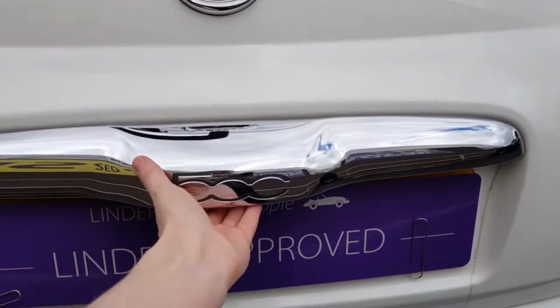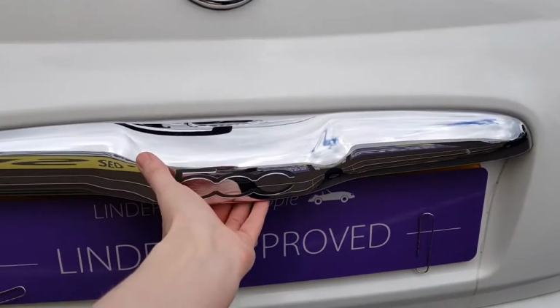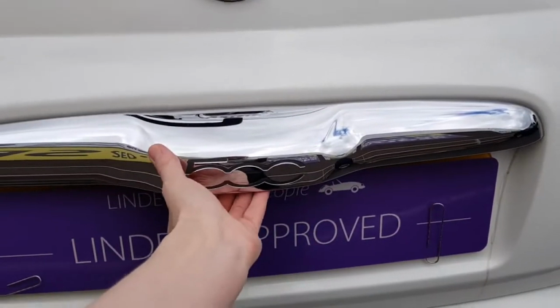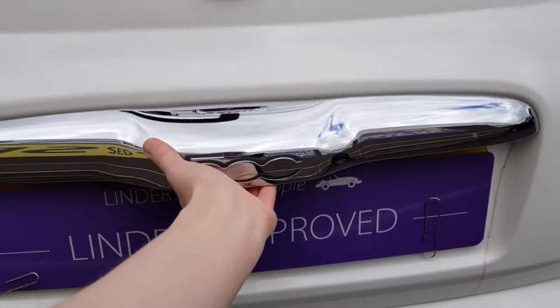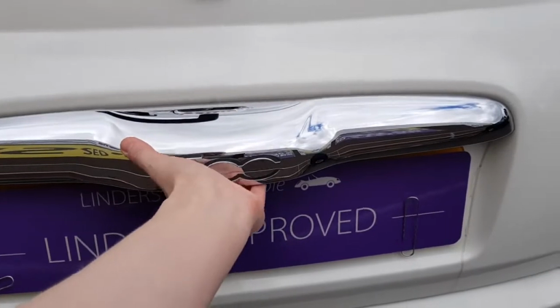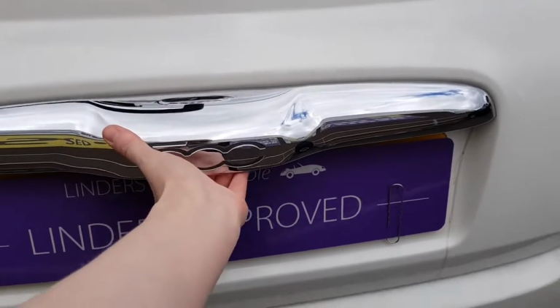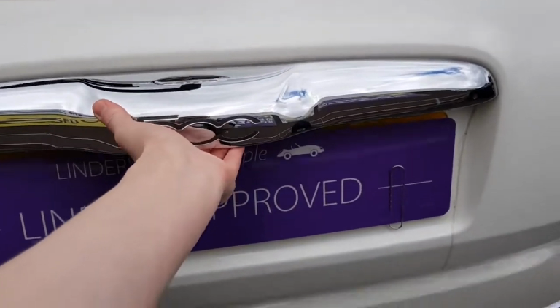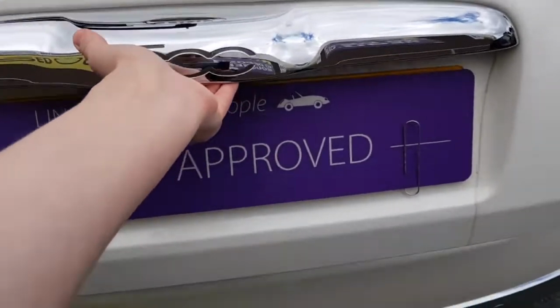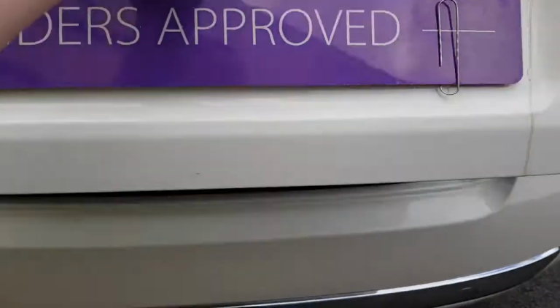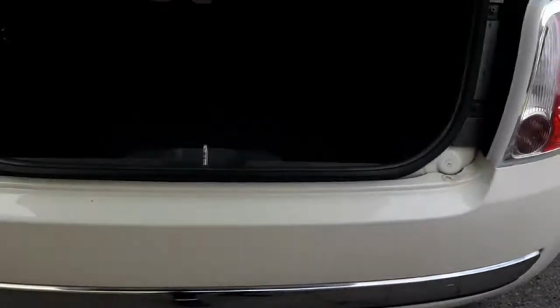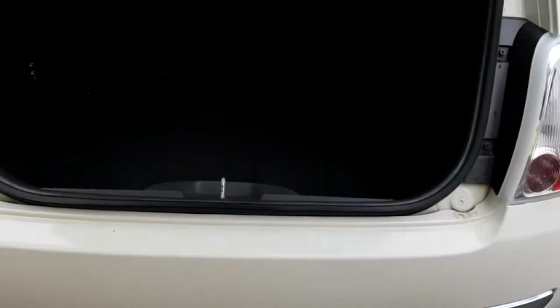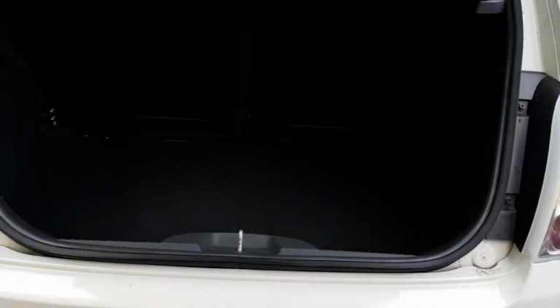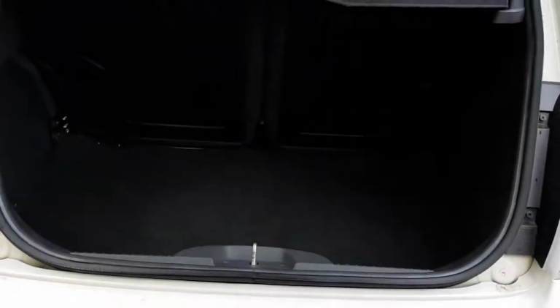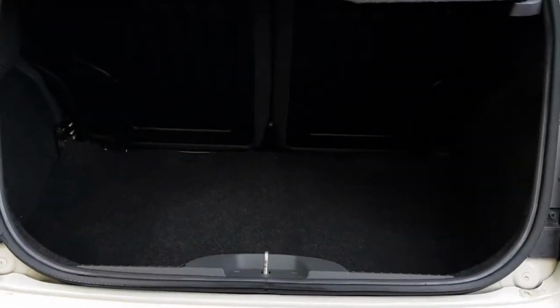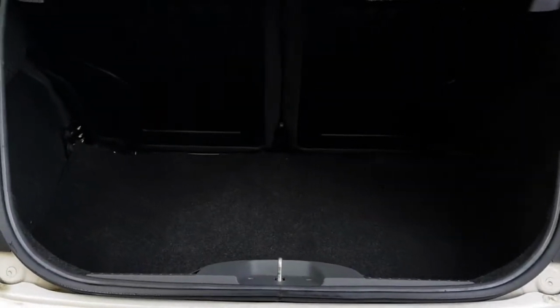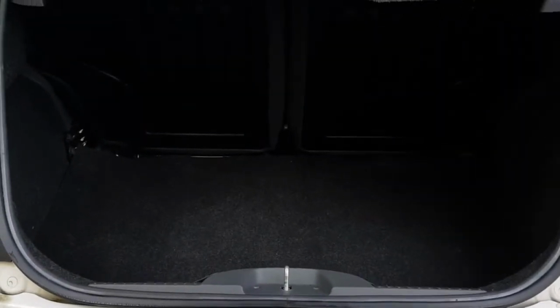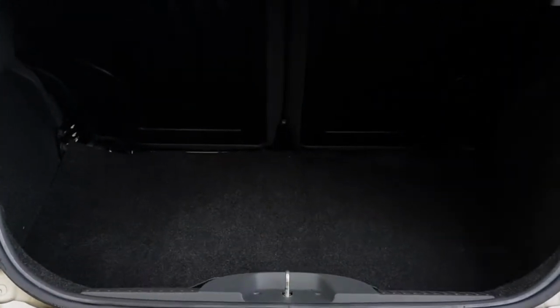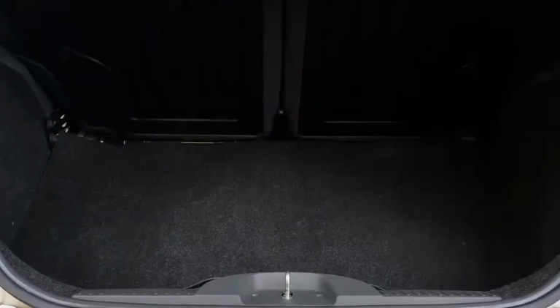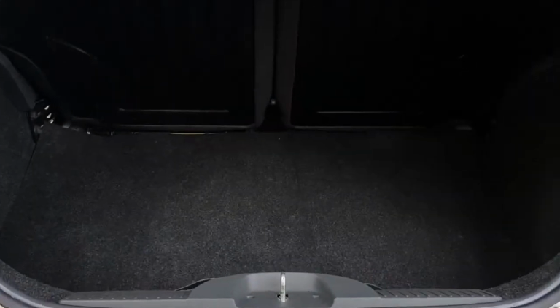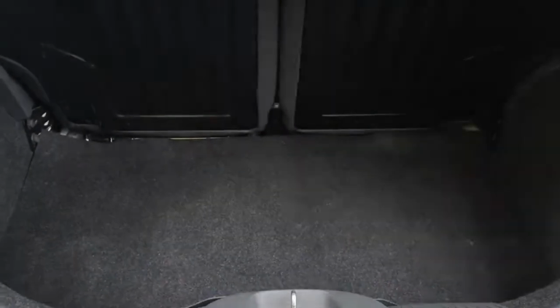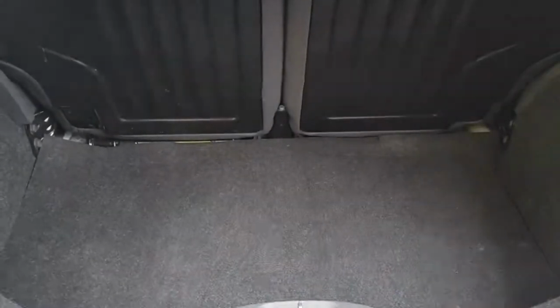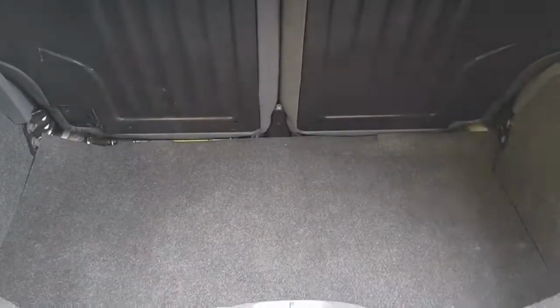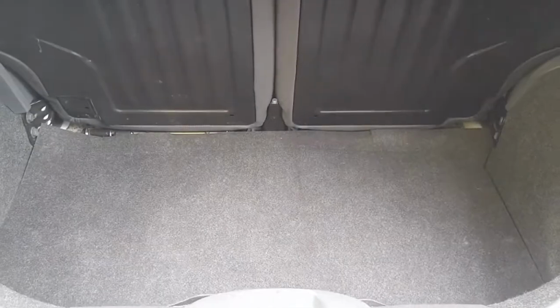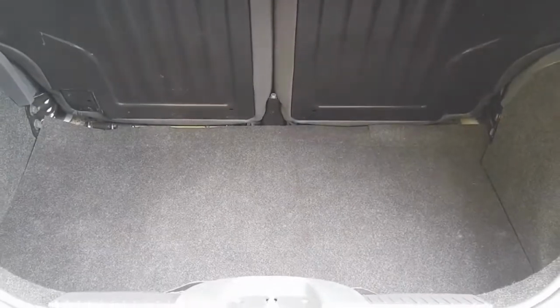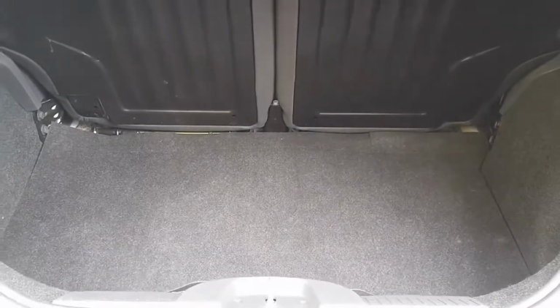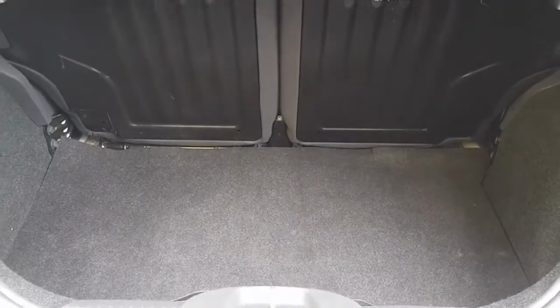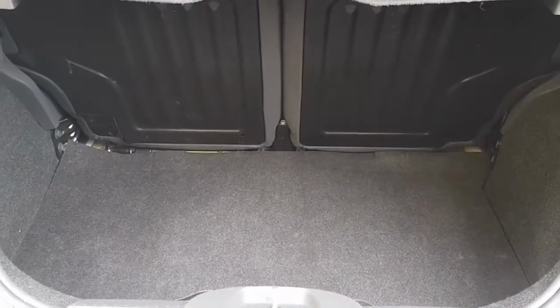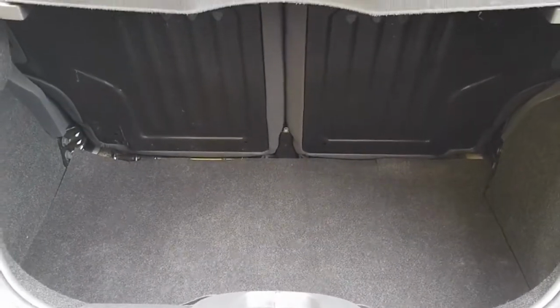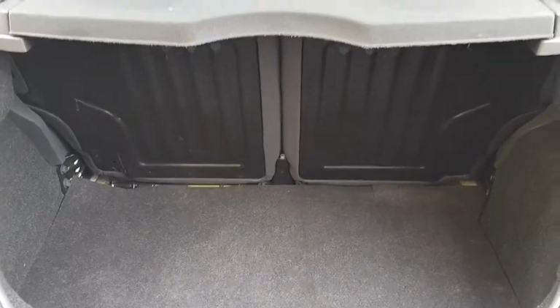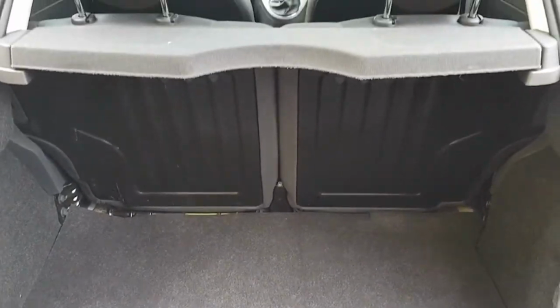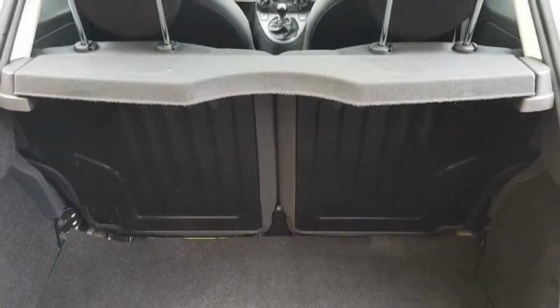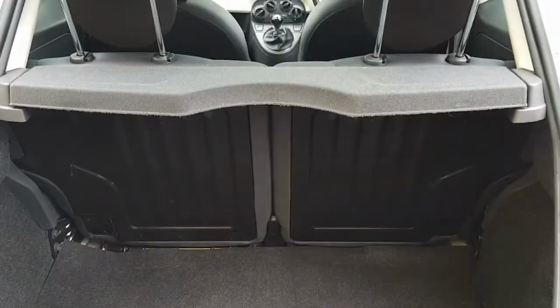Now guys, let me give you a look into the boot. As you can see, we have 50/50 rear split seats. Quite a lot of space in the boot of this one for such a small city car.